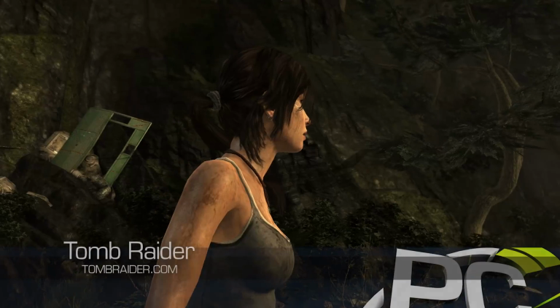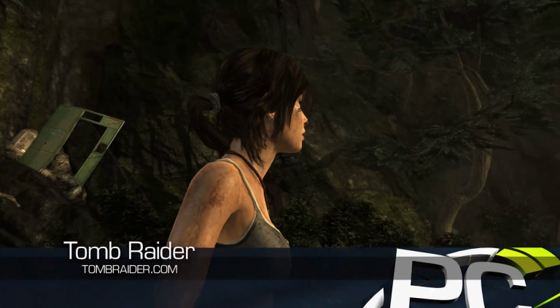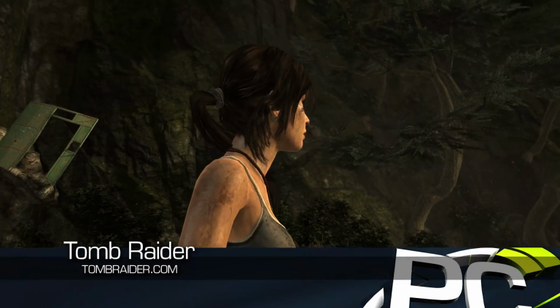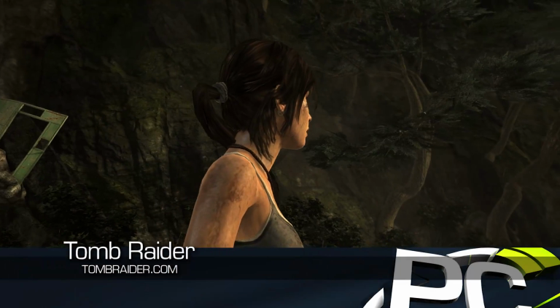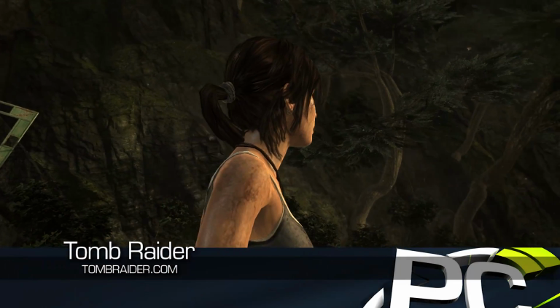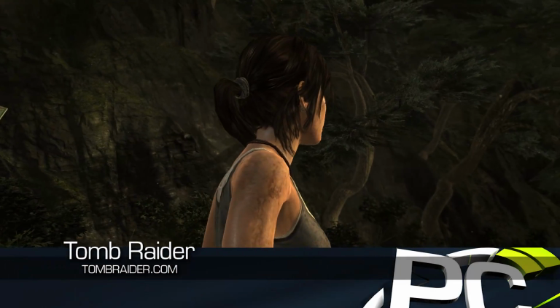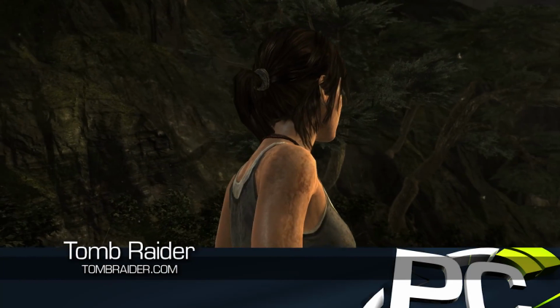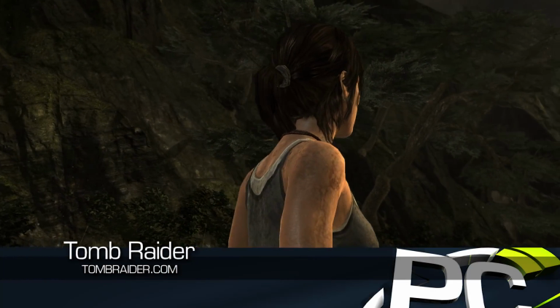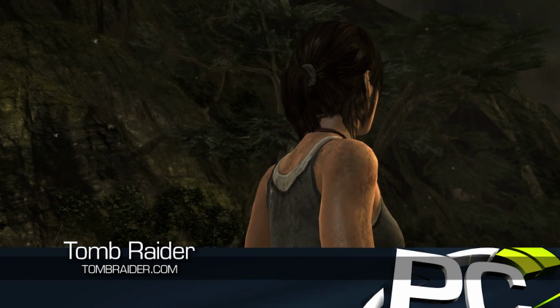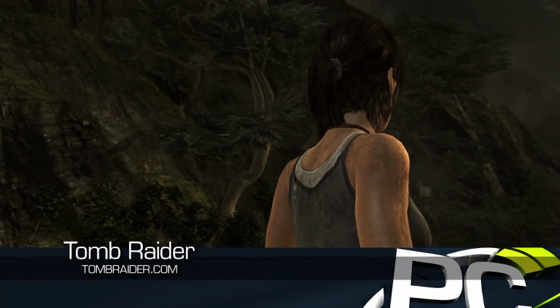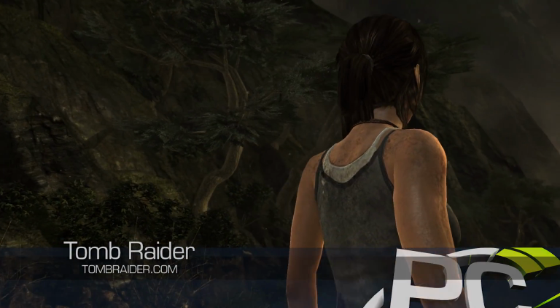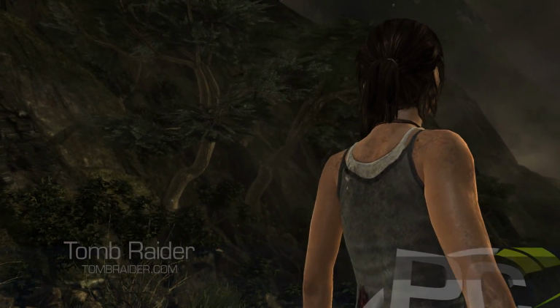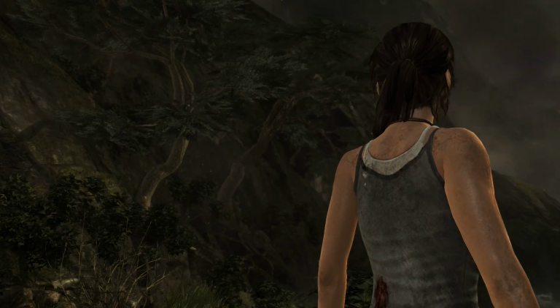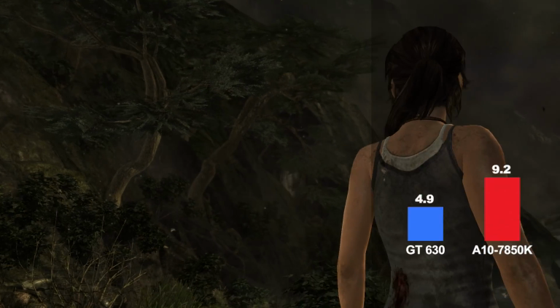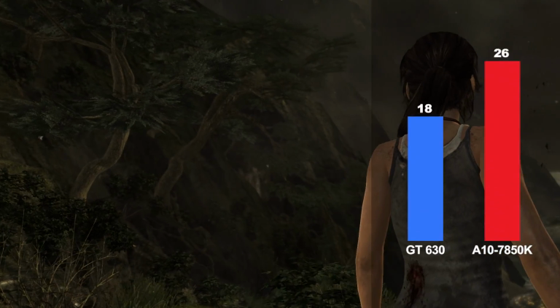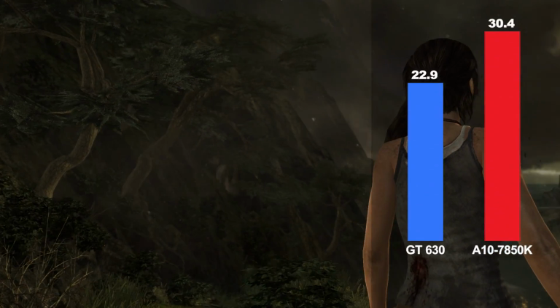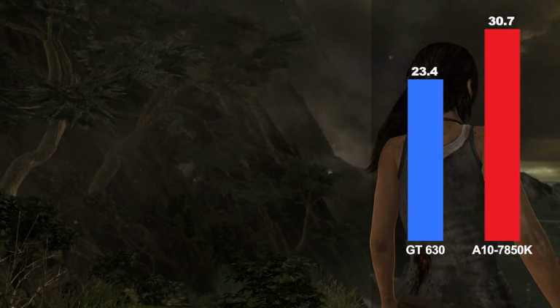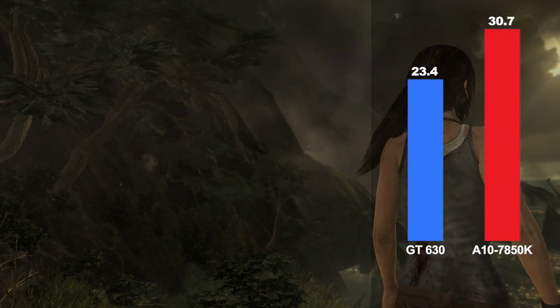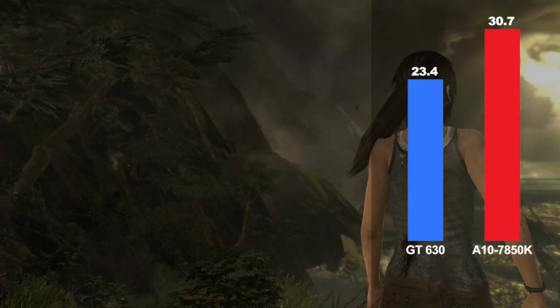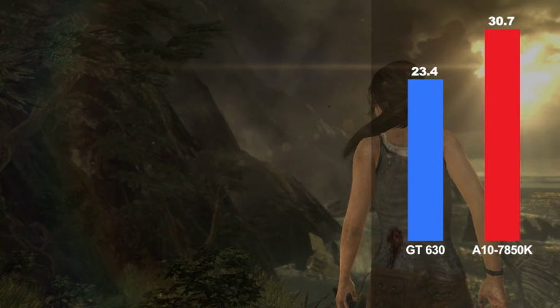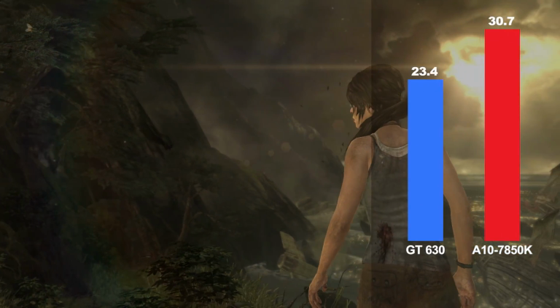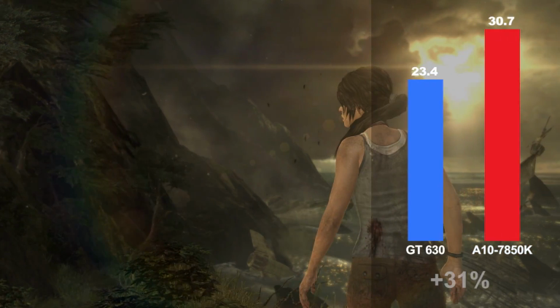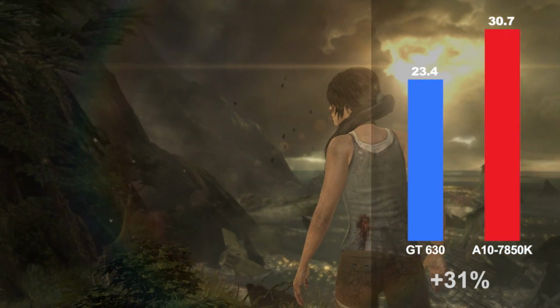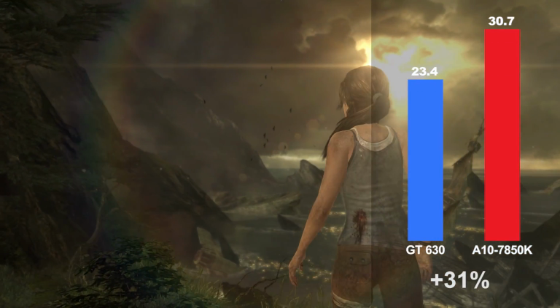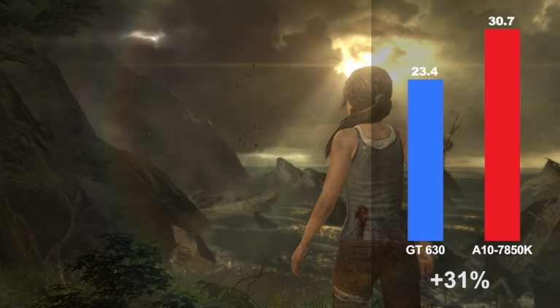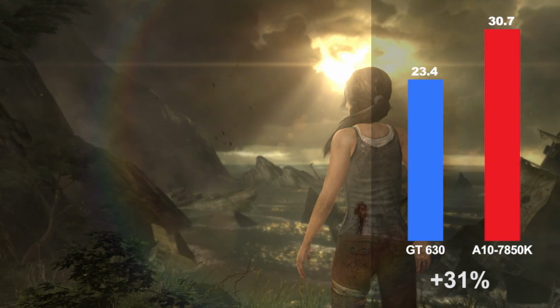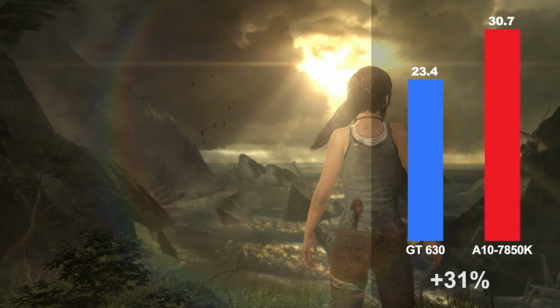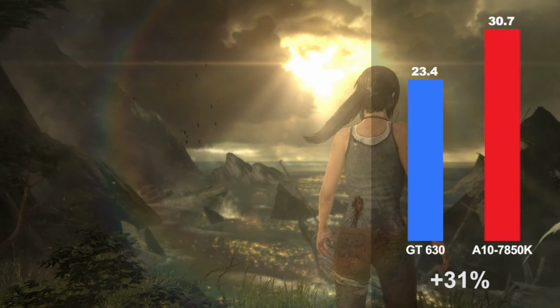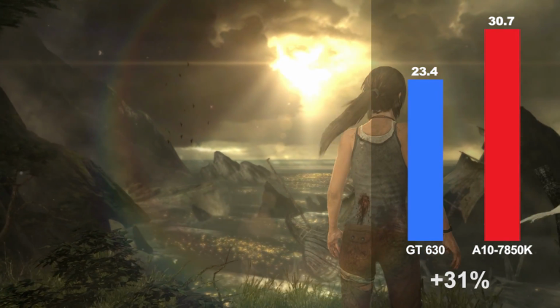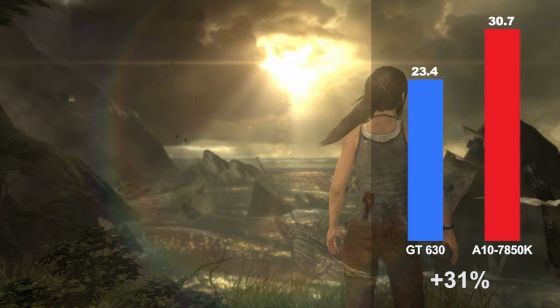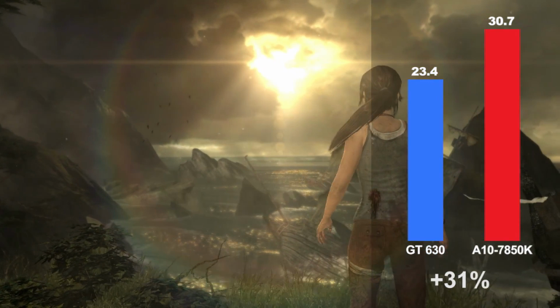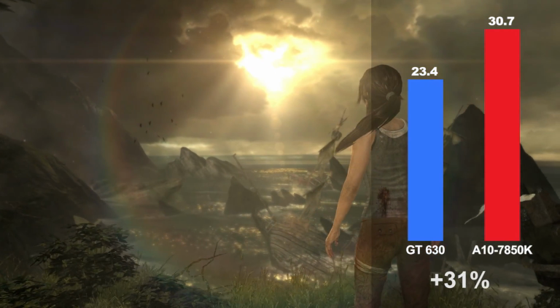The Tomb Raider reboot had gaming critics fawning over it due to a fantastic story and beautiful graphics. Running it at 1920x1080 and normal quality settings, the game ran 31% faster on the A10 7850K than it did with the GT630 system.